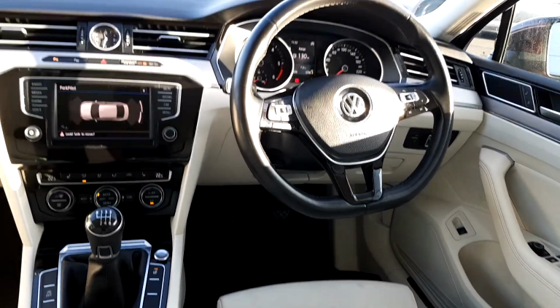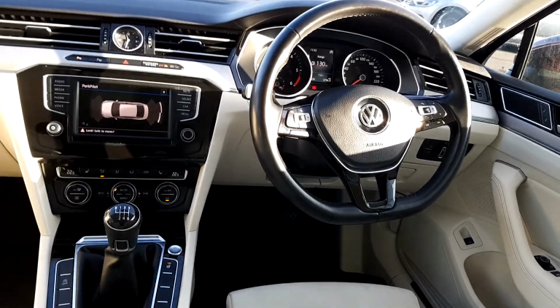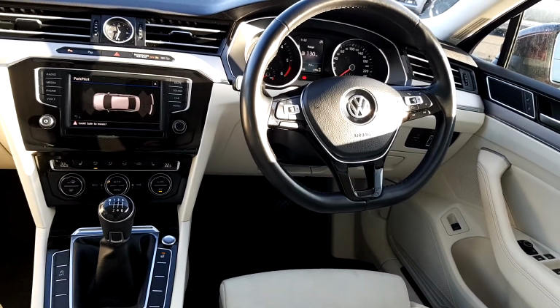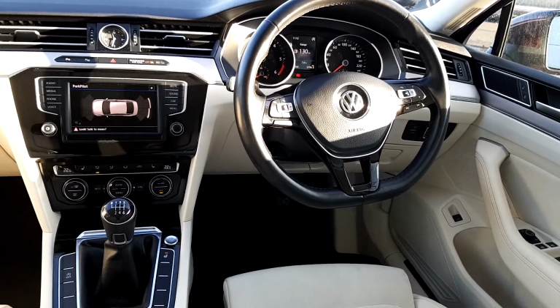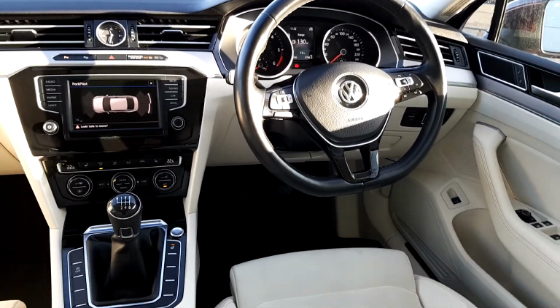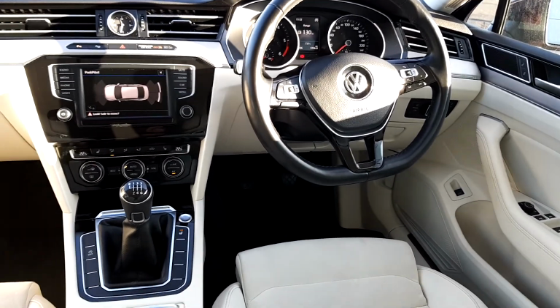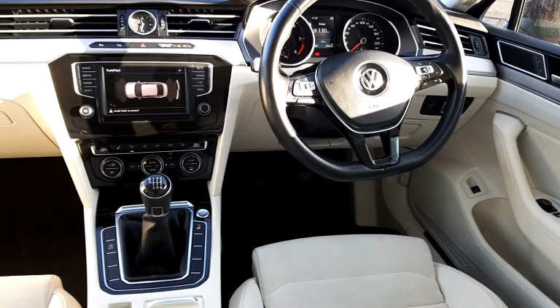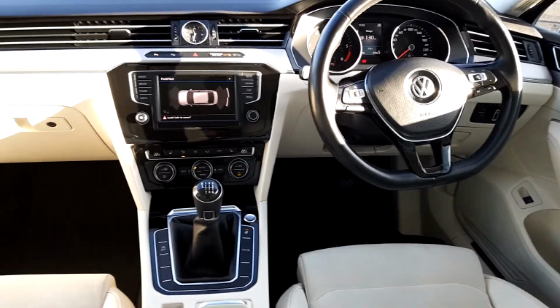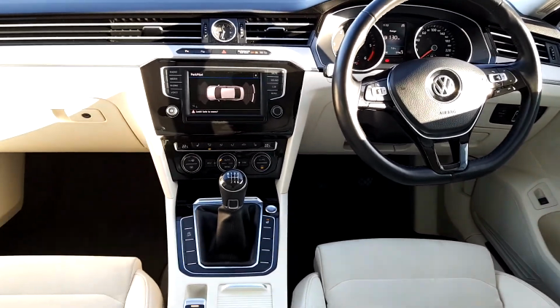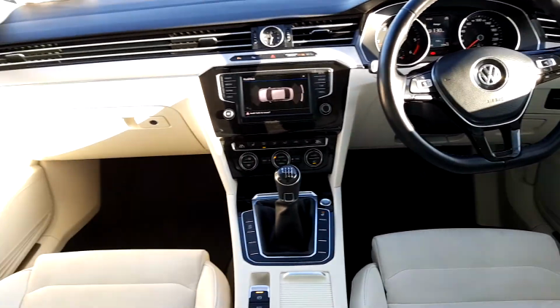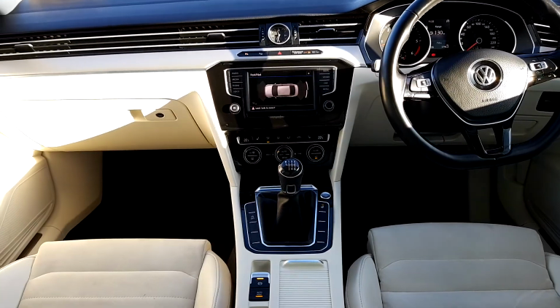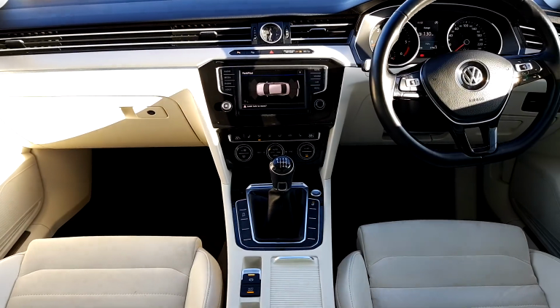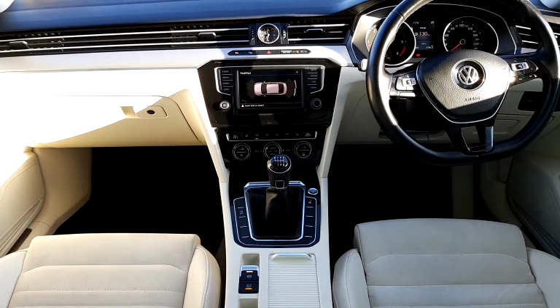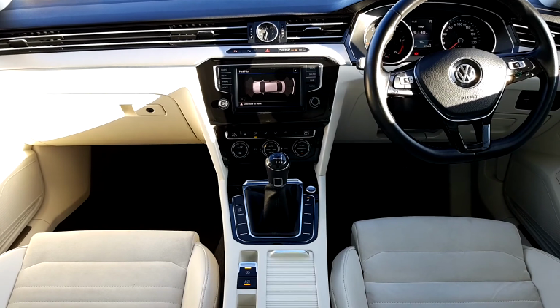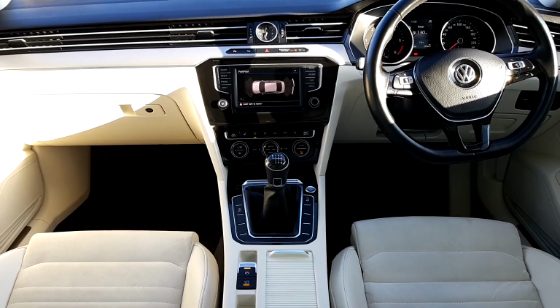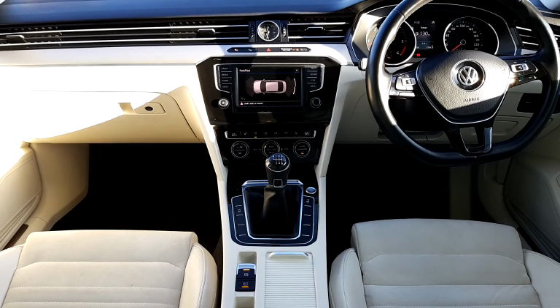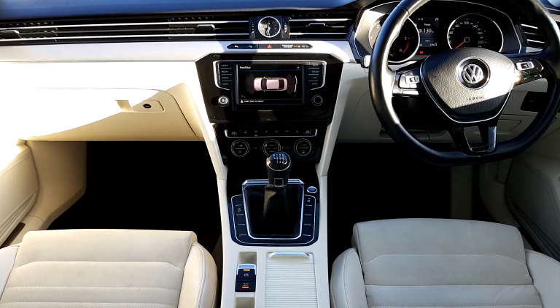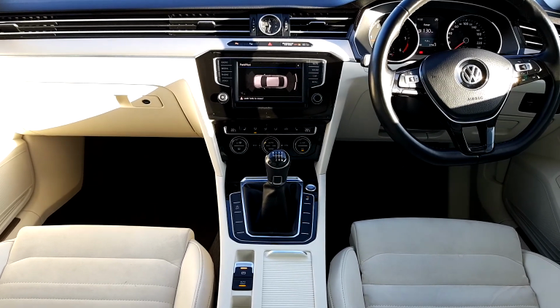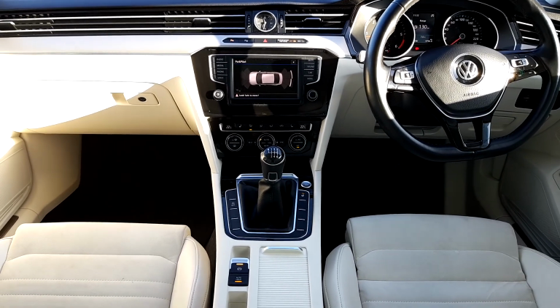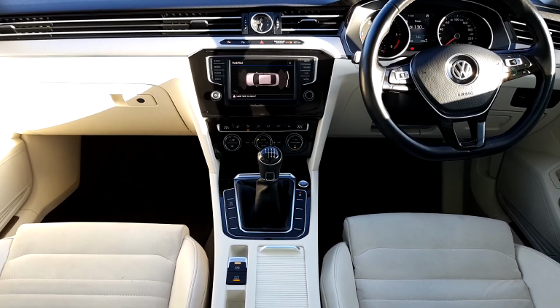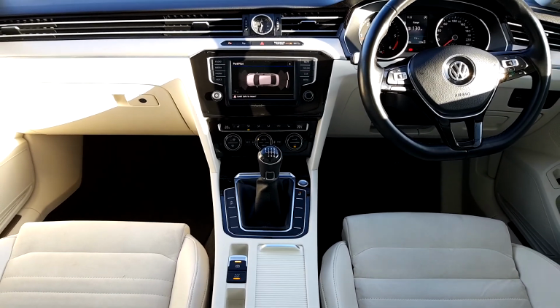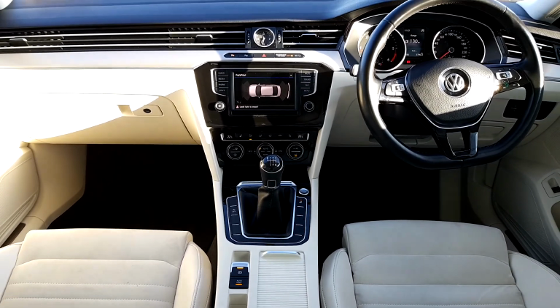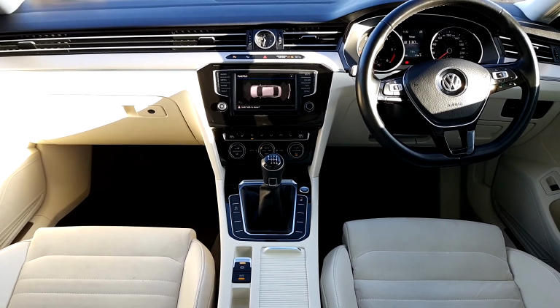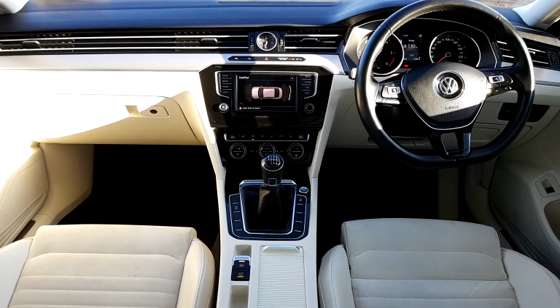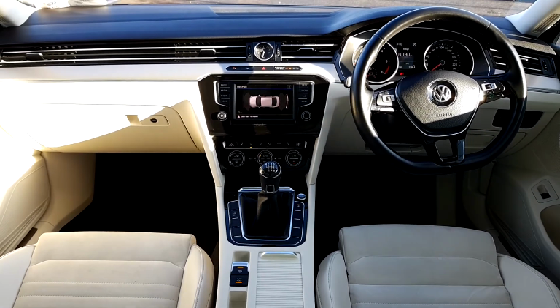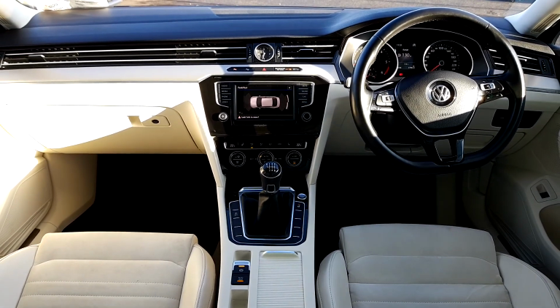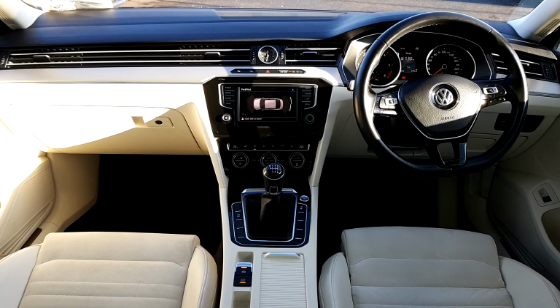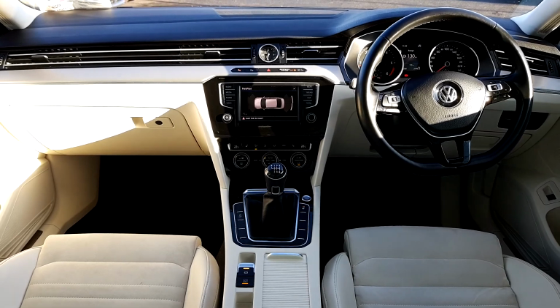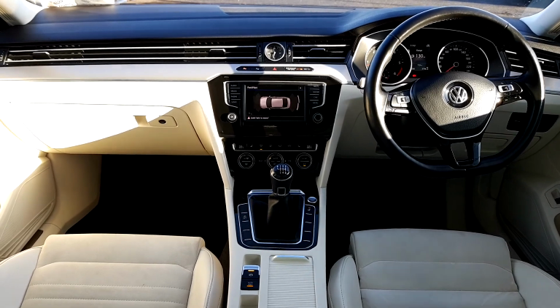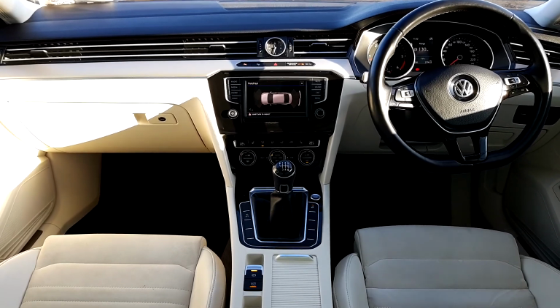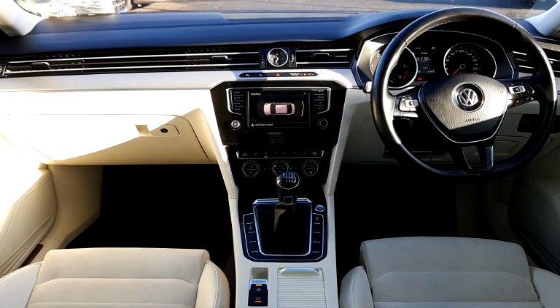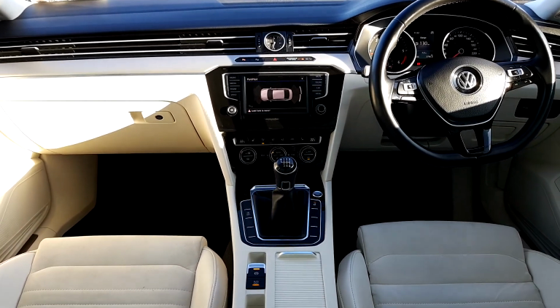It also has auto lights and auto wipers. If you are interested in this, please call 01 850 3900. Again, my name is Thomas for Joe Duffy Volkswagen — thank you.